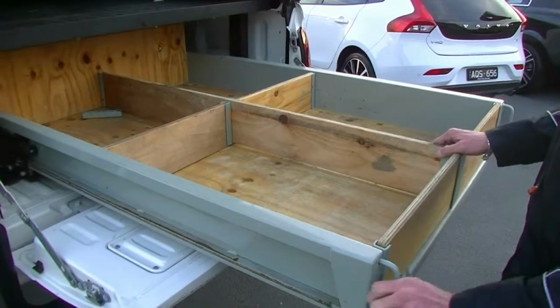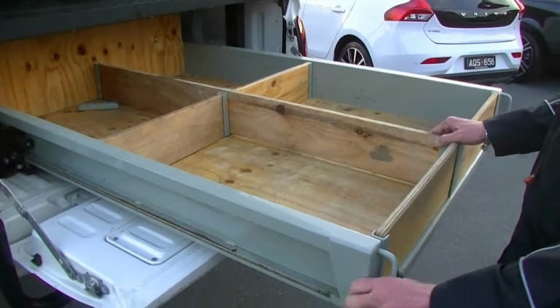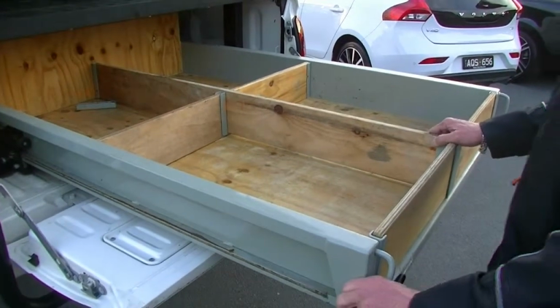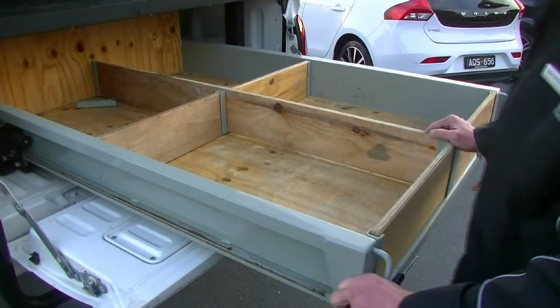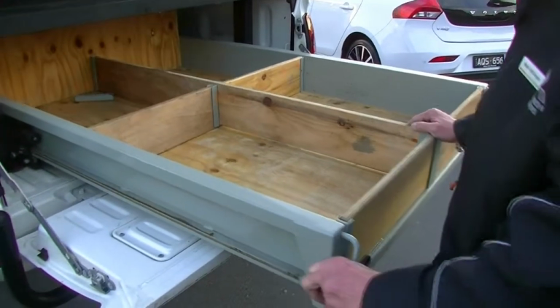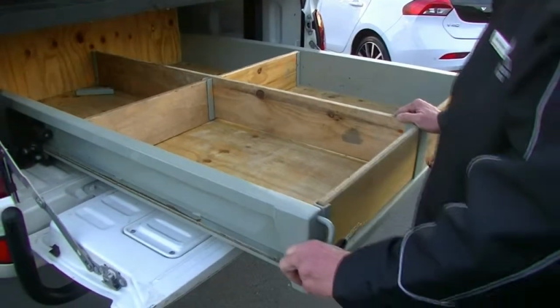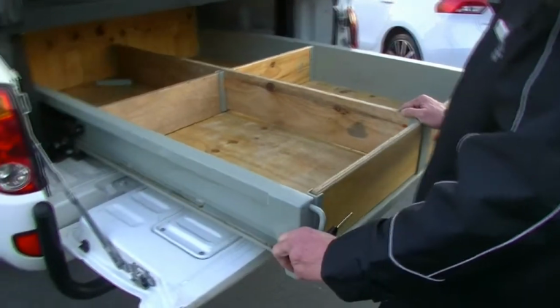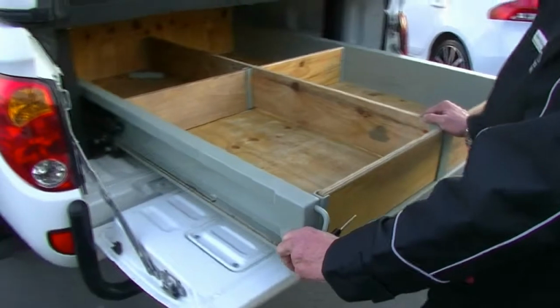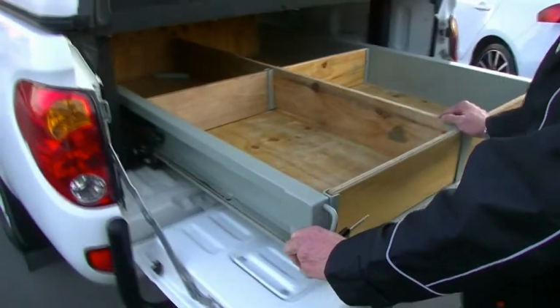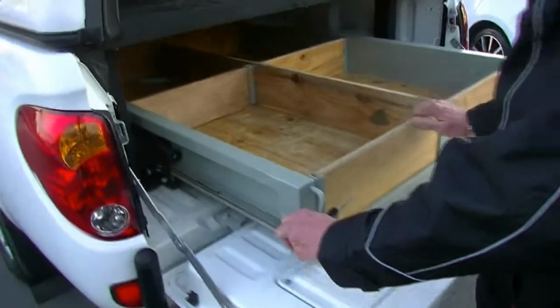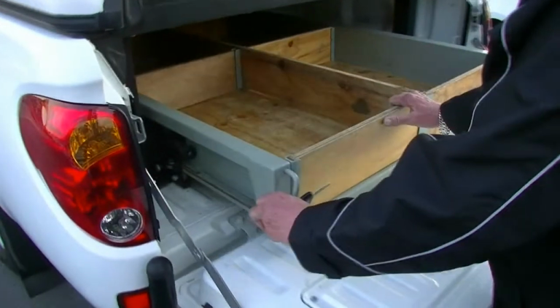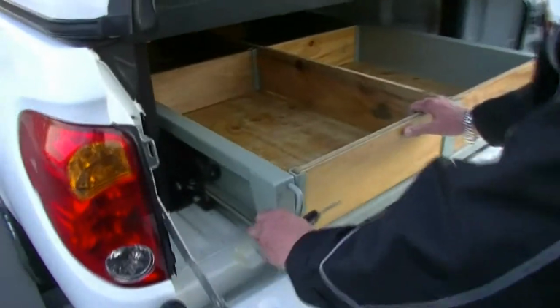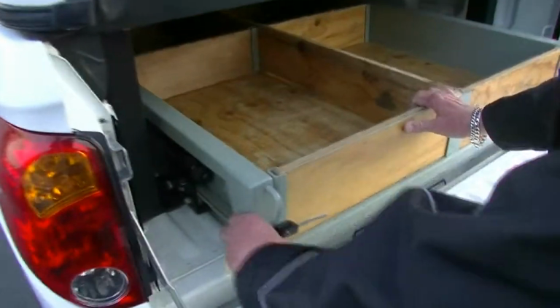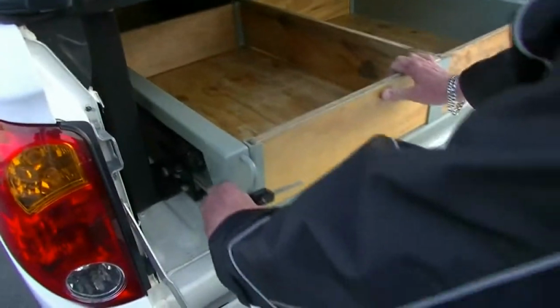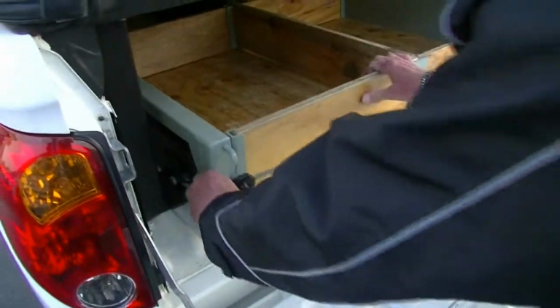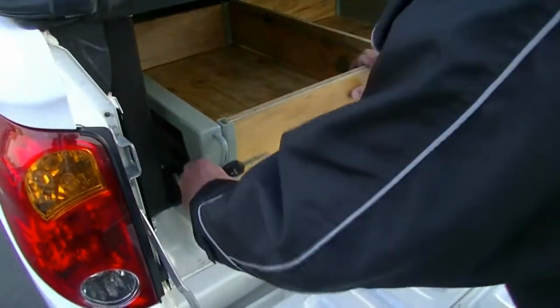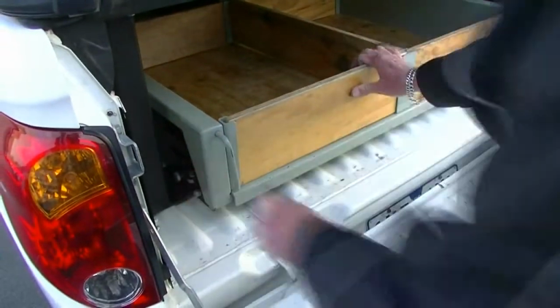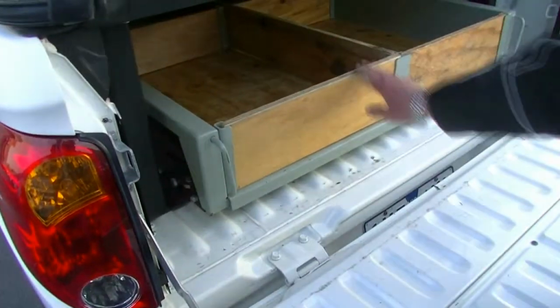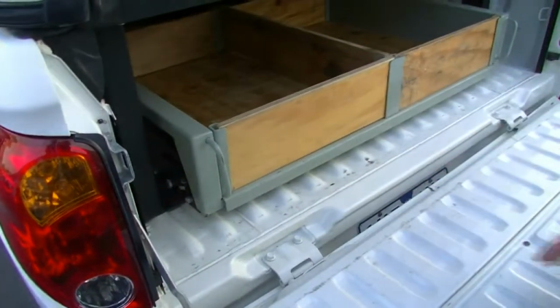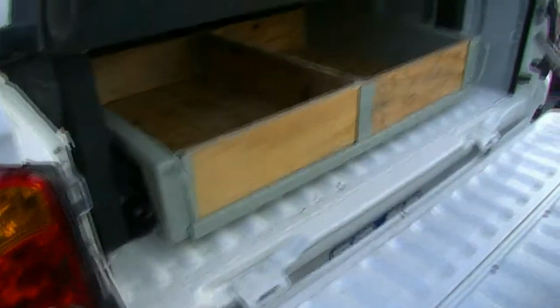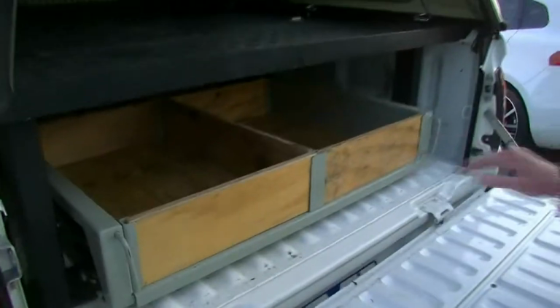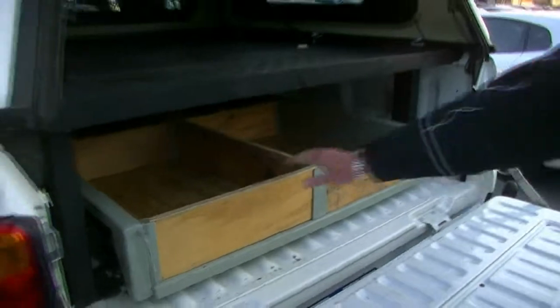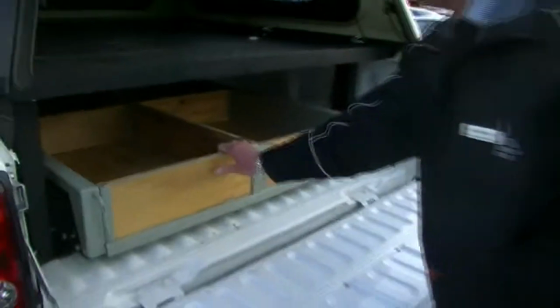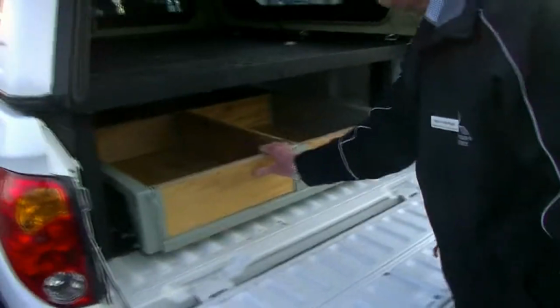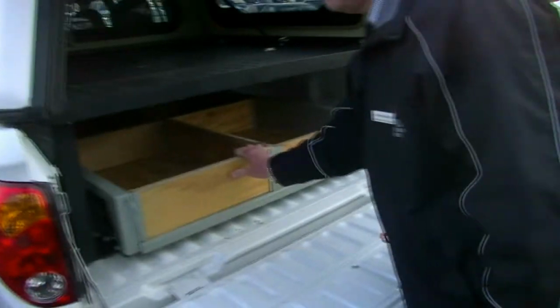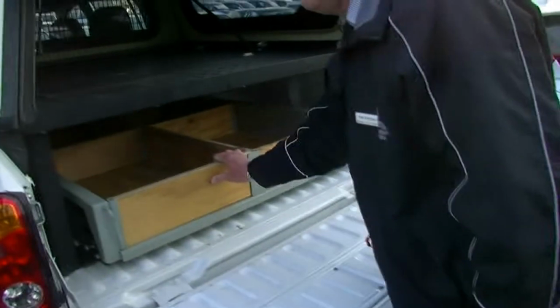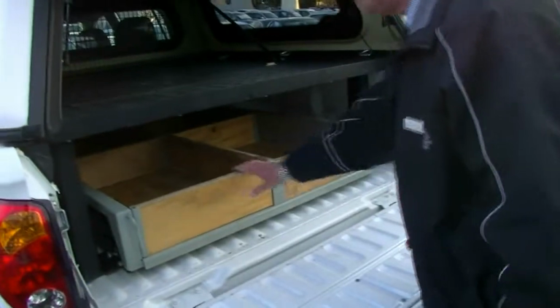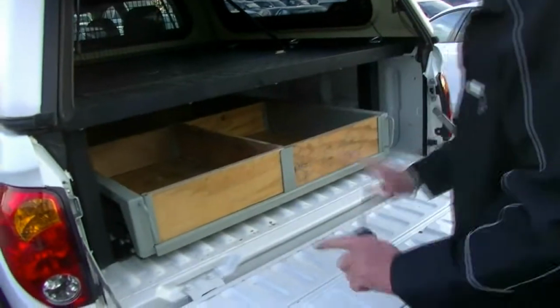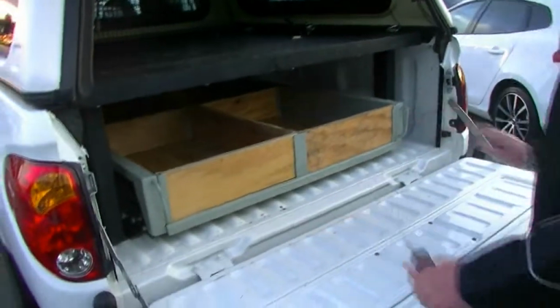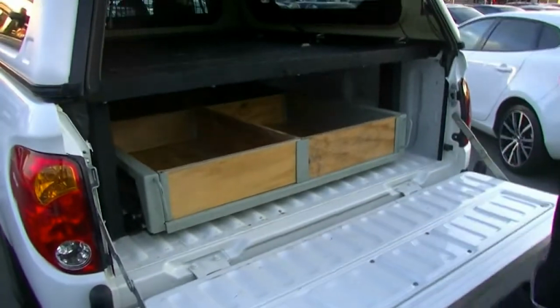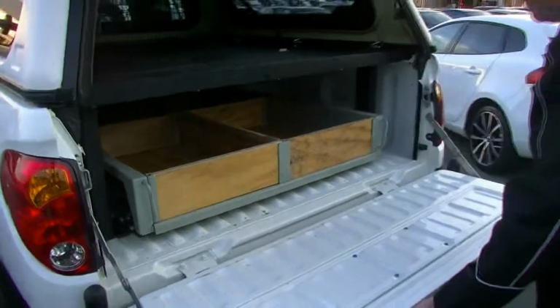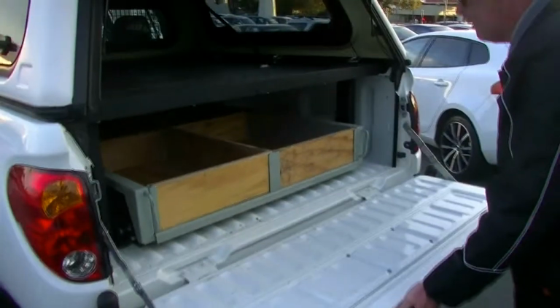Just to slide it back in, hold on to that handle again, release it all the way back inside the car and you're good to go. As you can see, it's locked in position so nothing's going to move around at all.